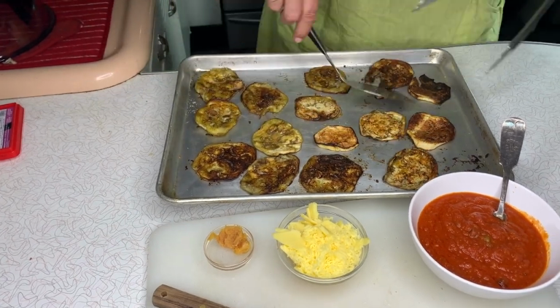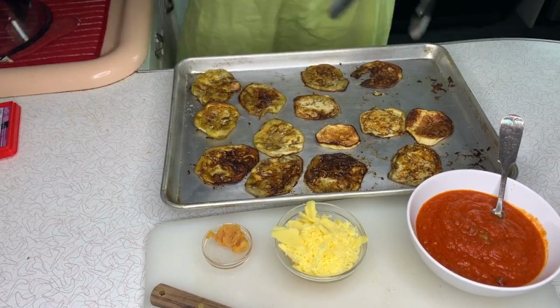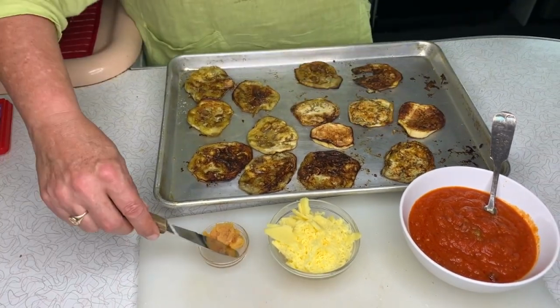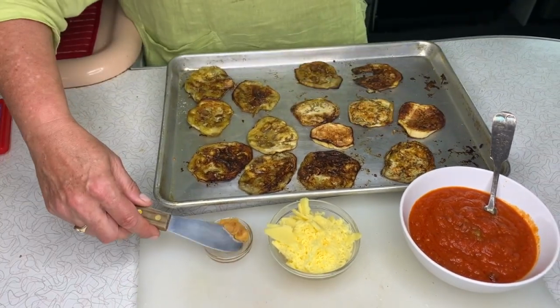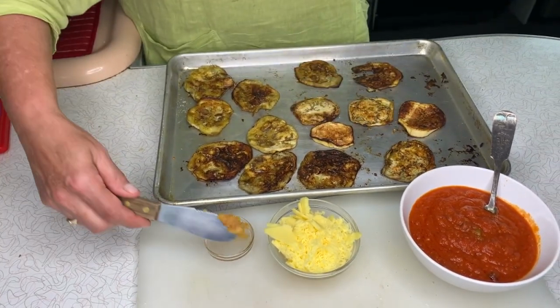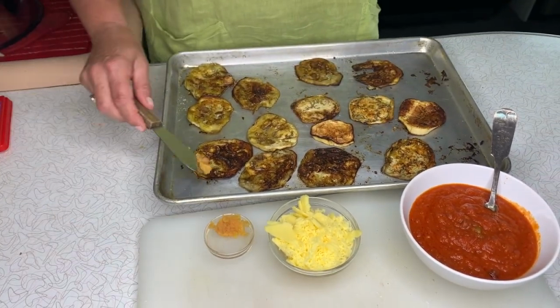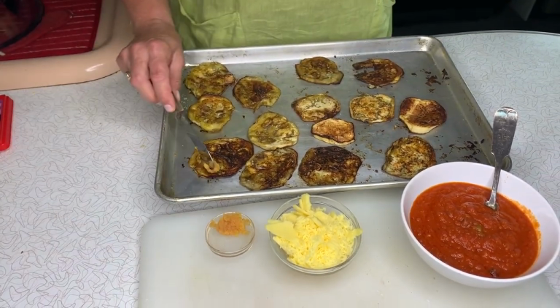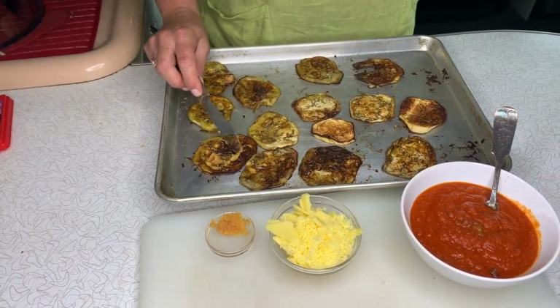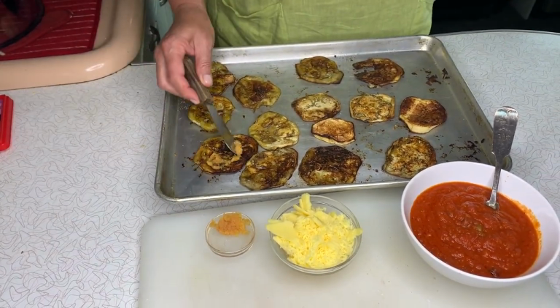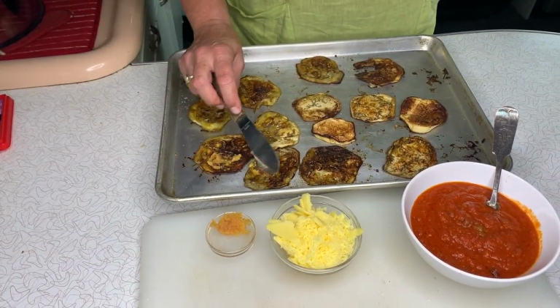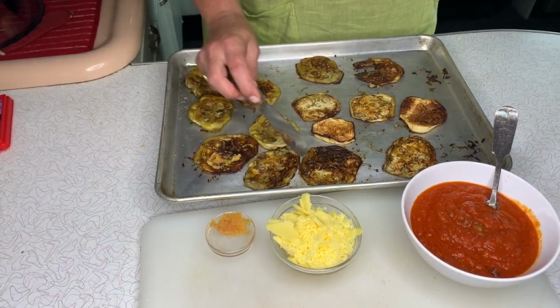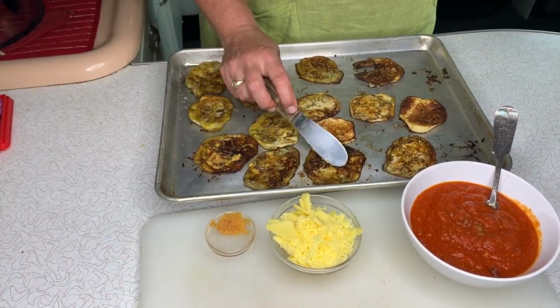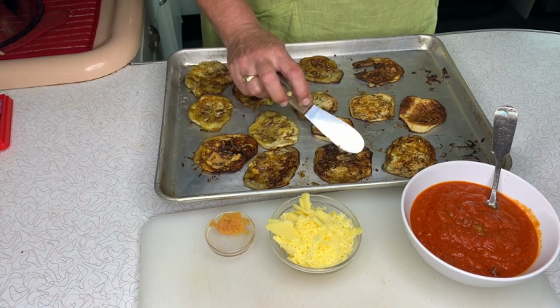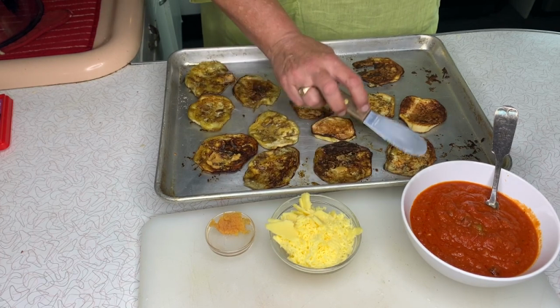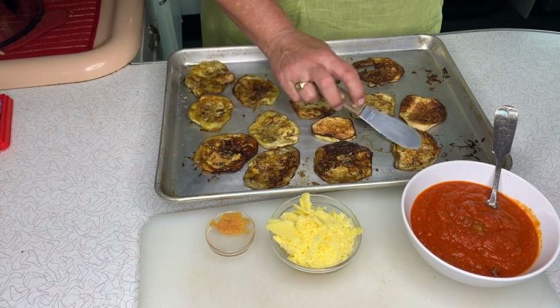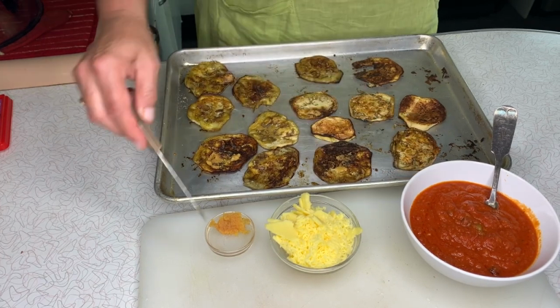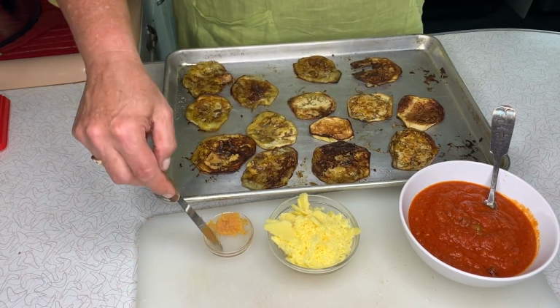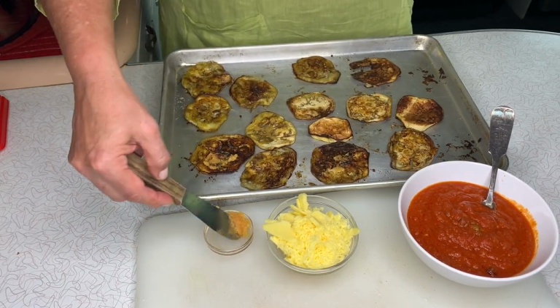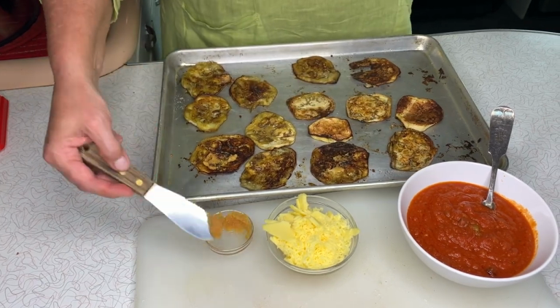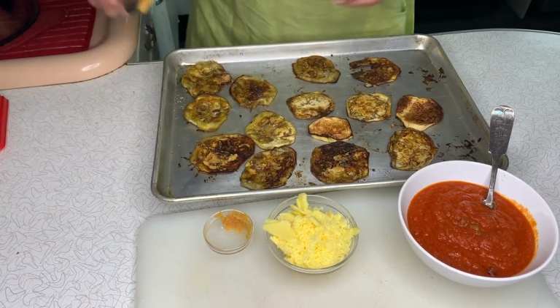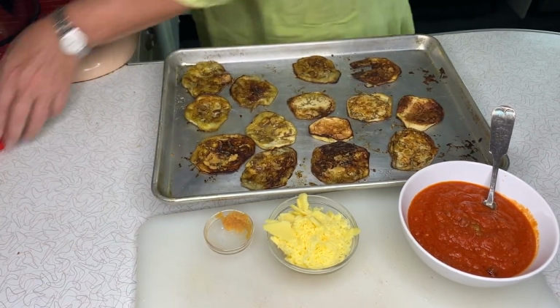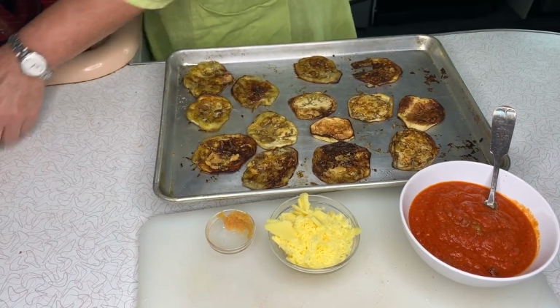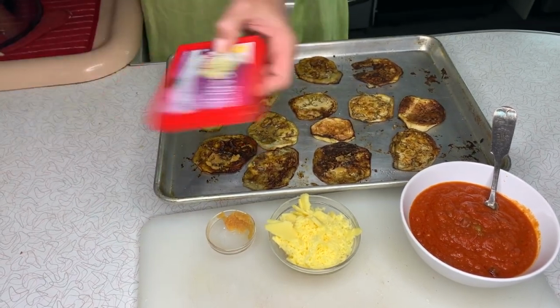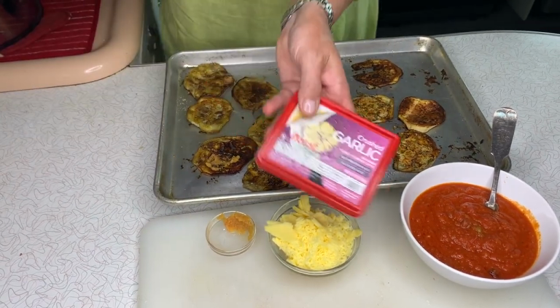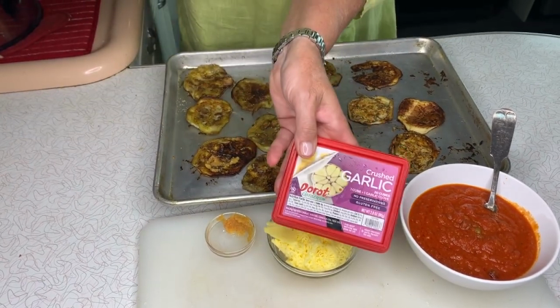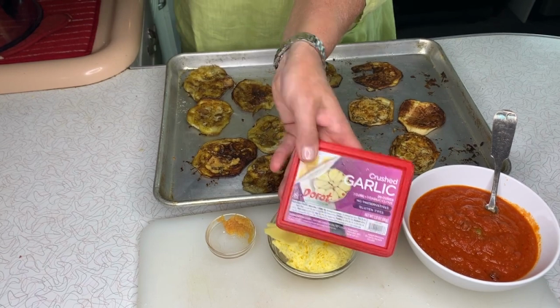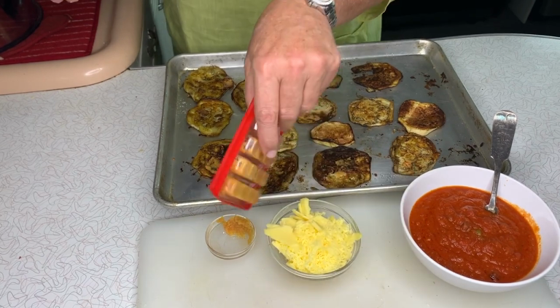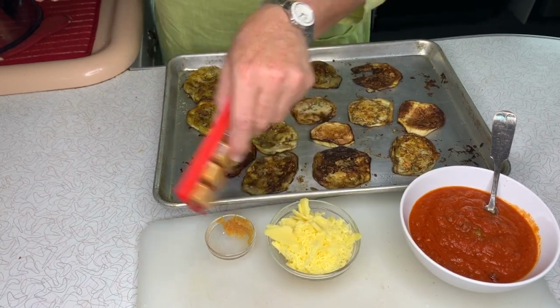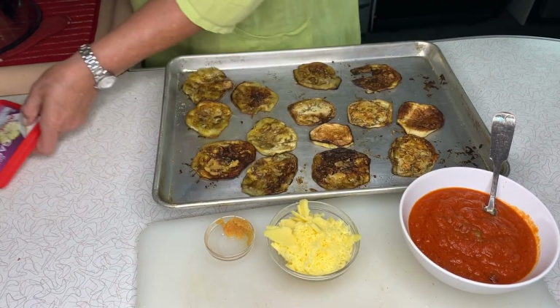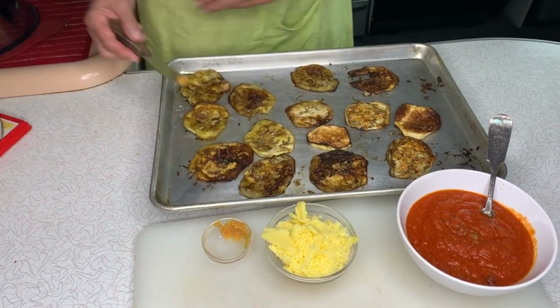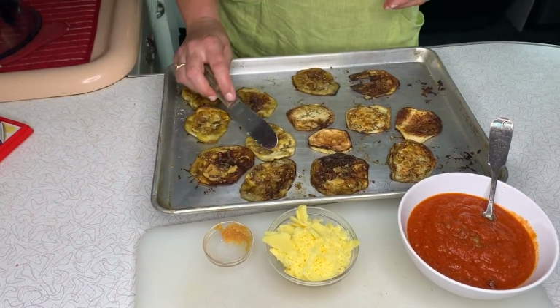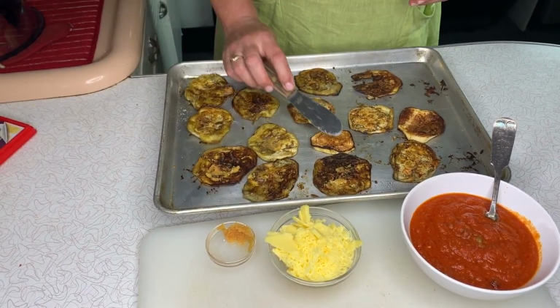I was going to put a little bit of garlic — just a touch. This comes from a couple of these frozen cubes; I just put that in here.